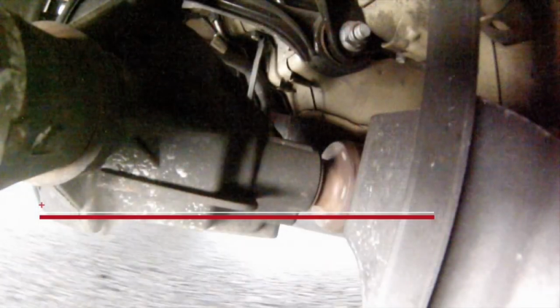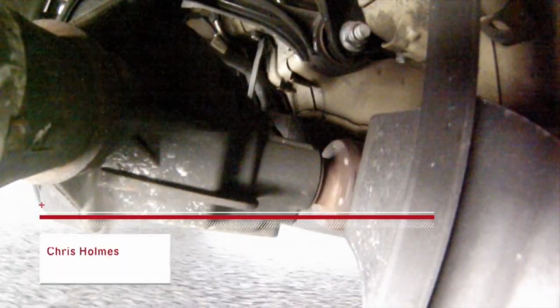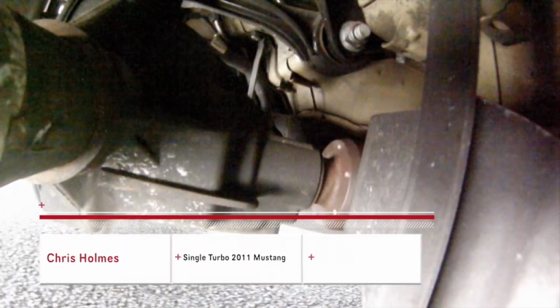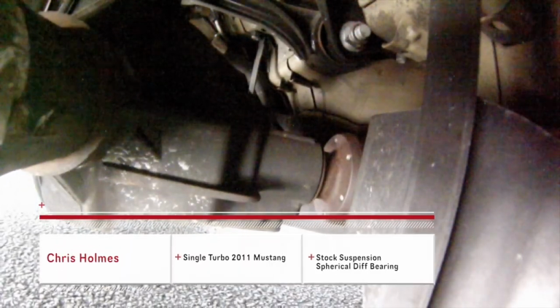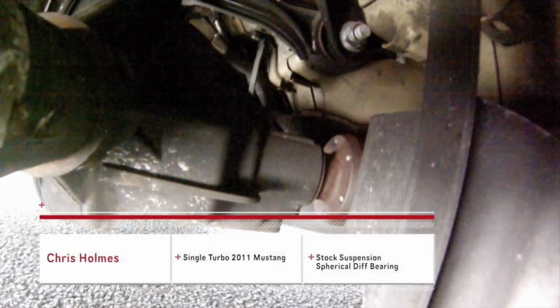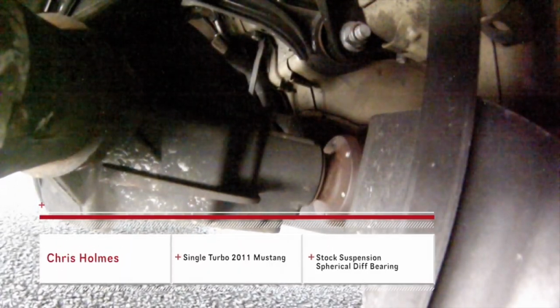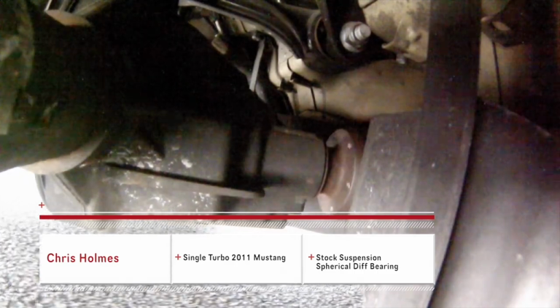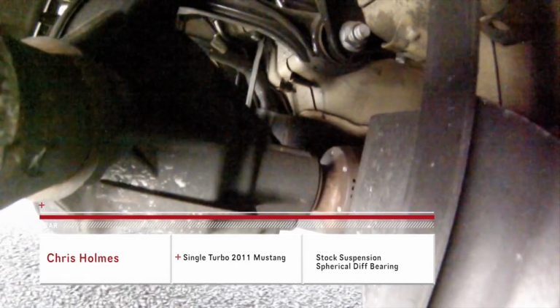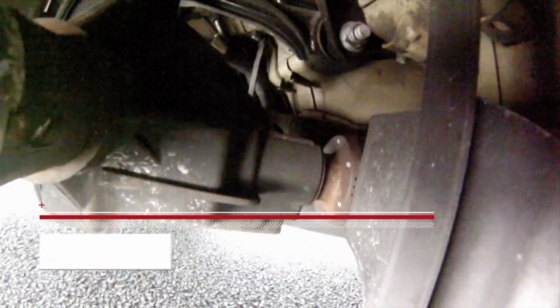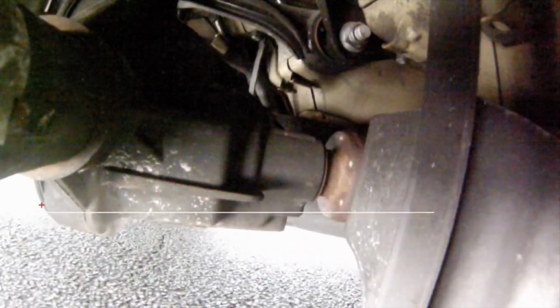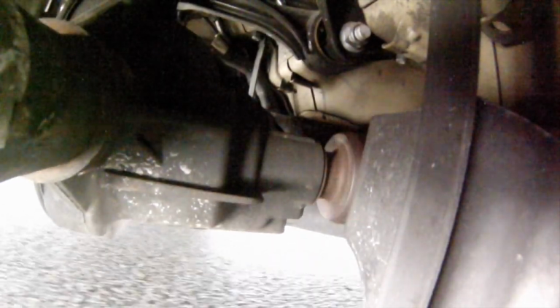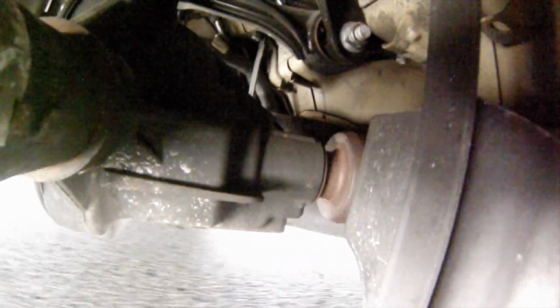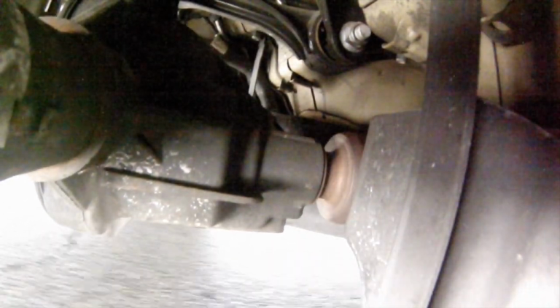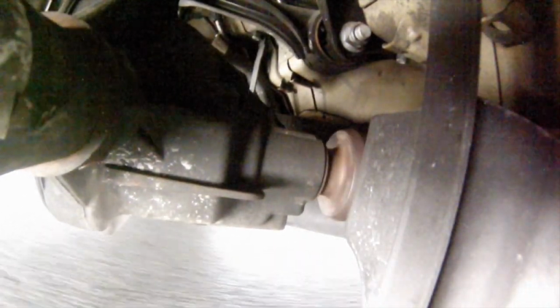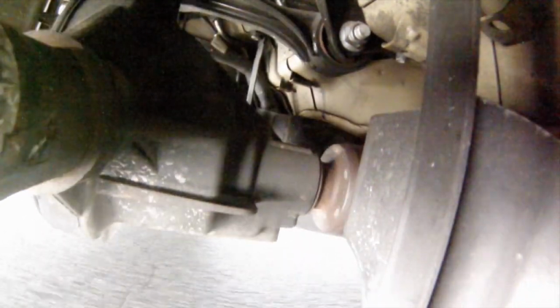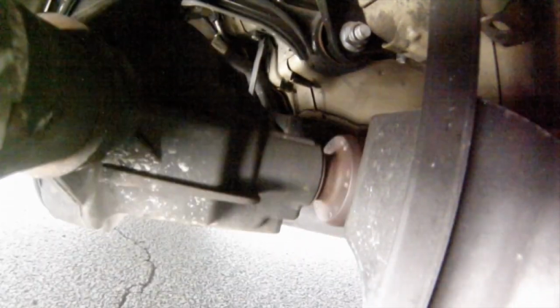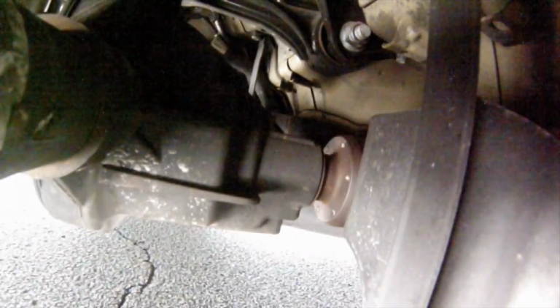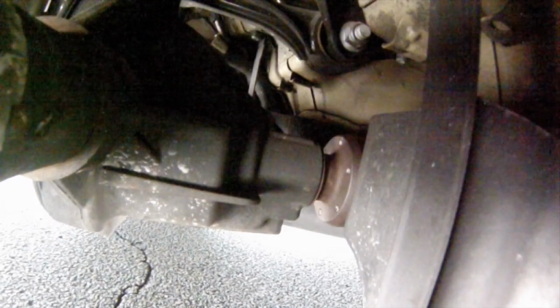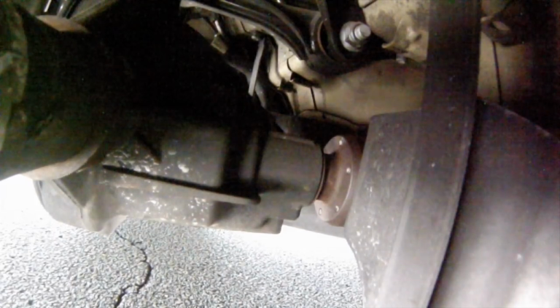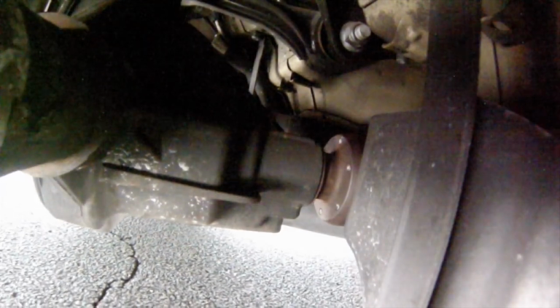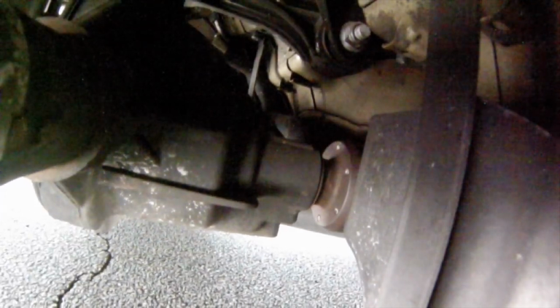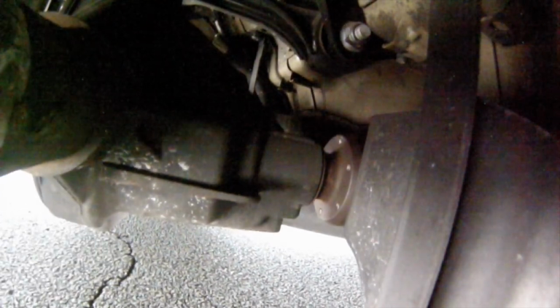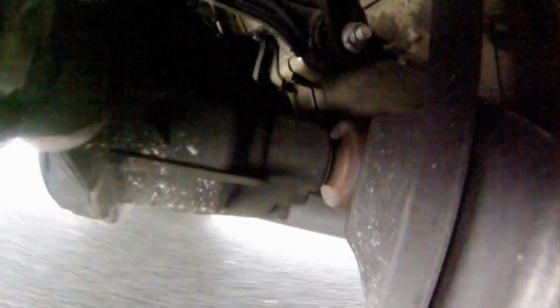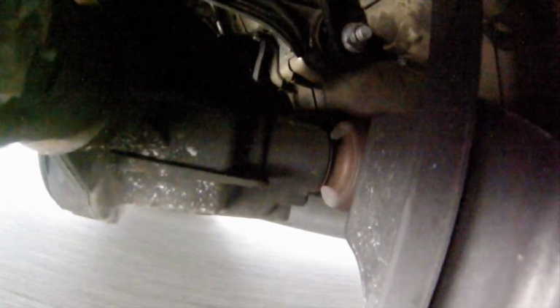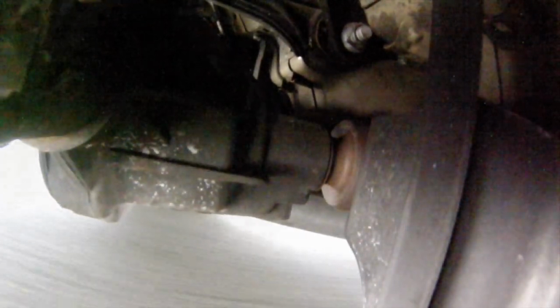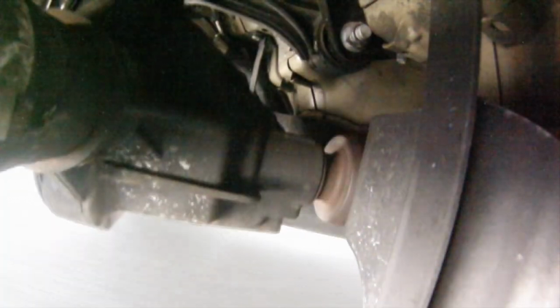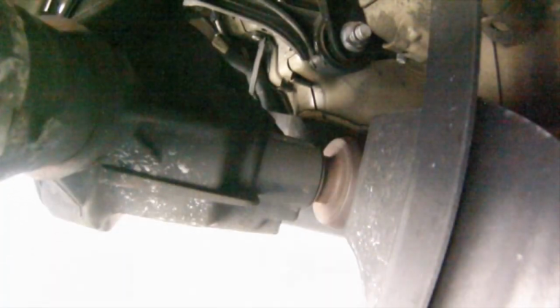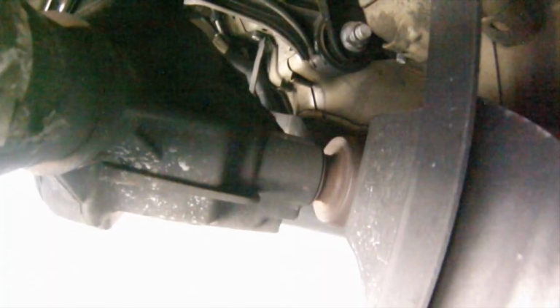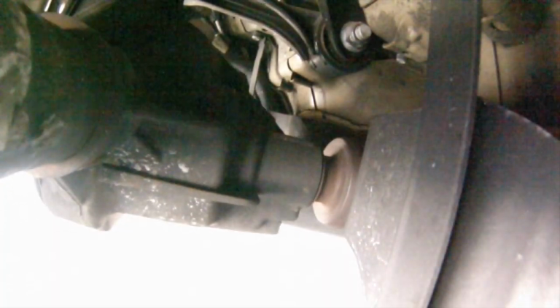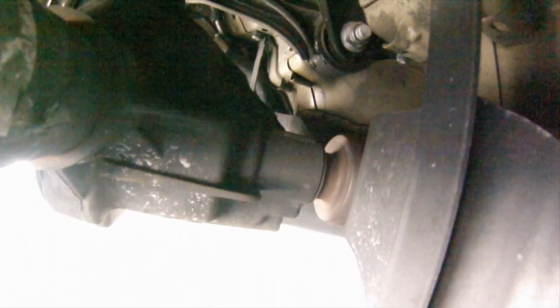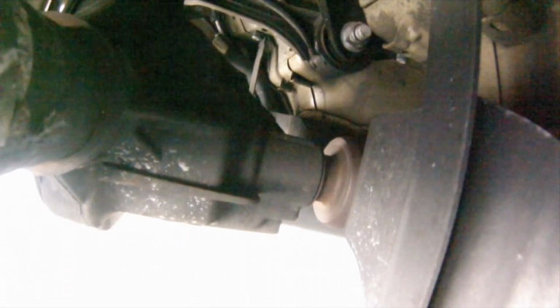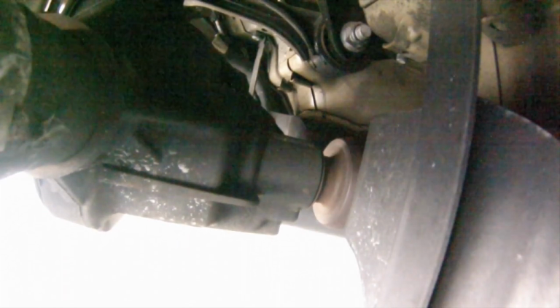To show just how much the pinion moves with the stock suspension, take a look at this turbocharged 2011 Mustang GT. With the exception of a spherical diff bearing, the rear suspension is stock. The stock bushings are soft and allow for massive amounts of movement under hard acceleration.